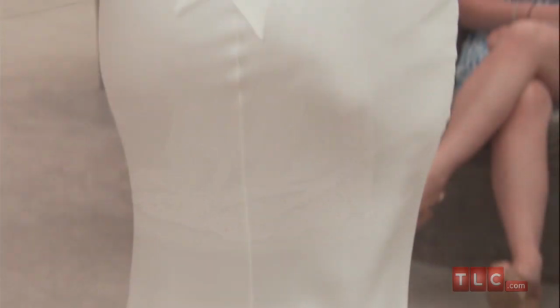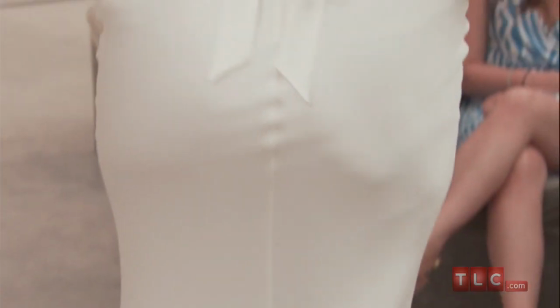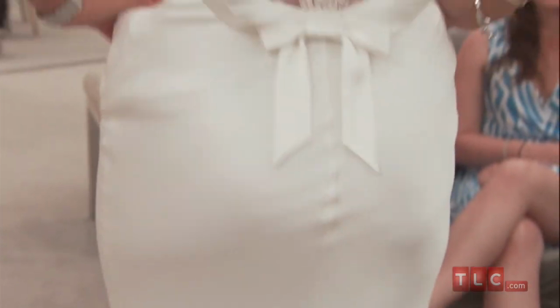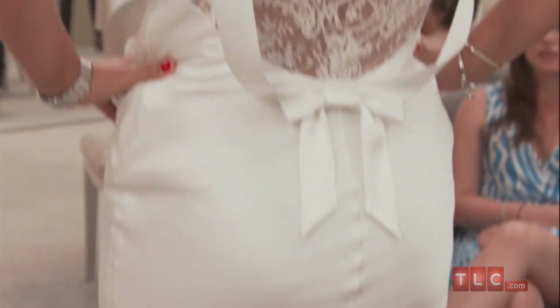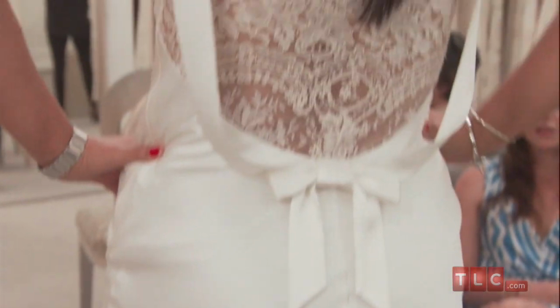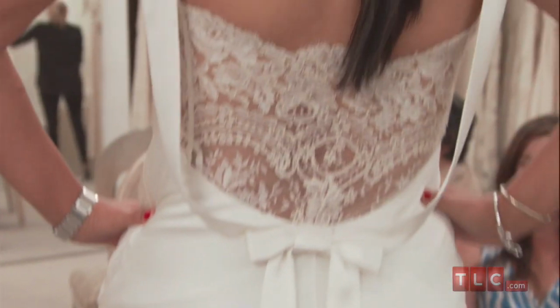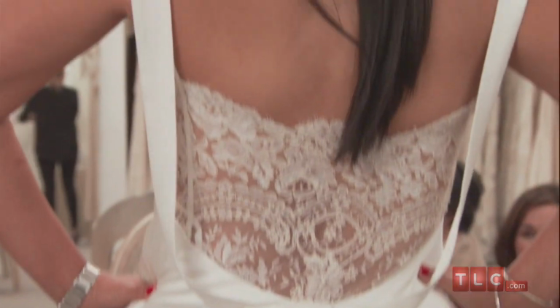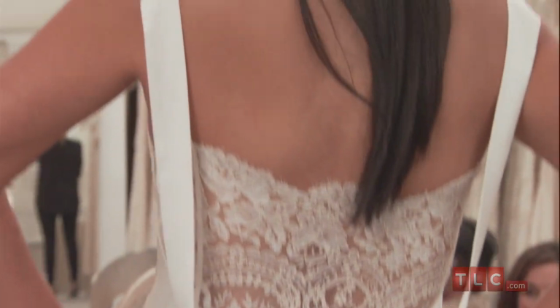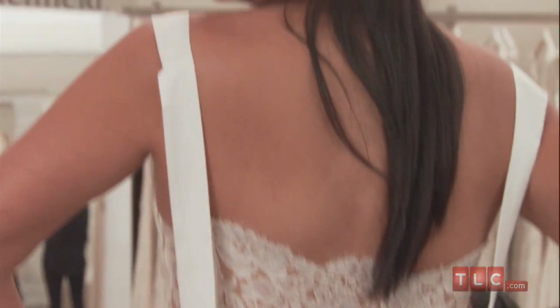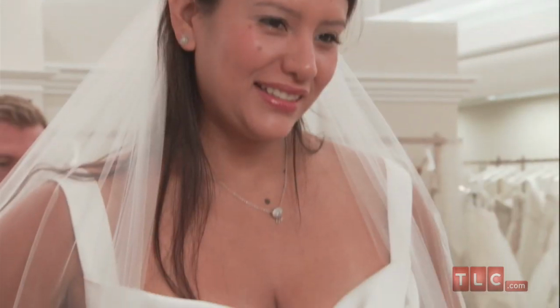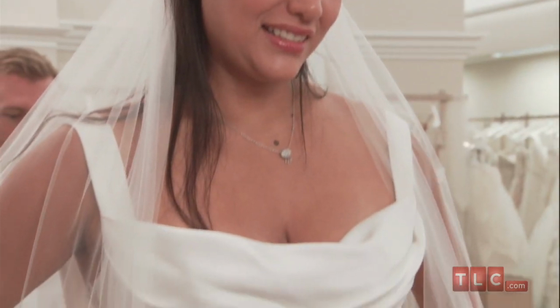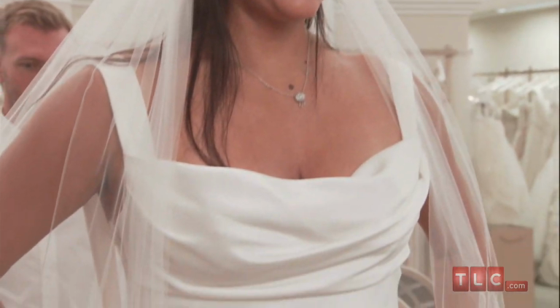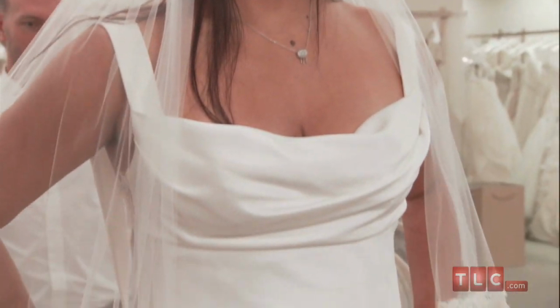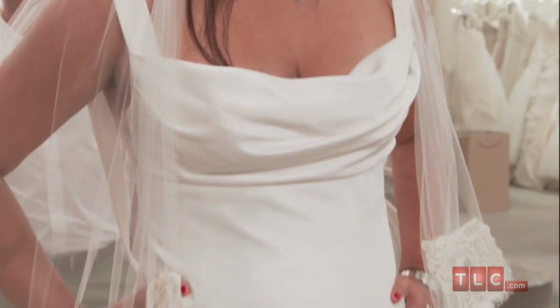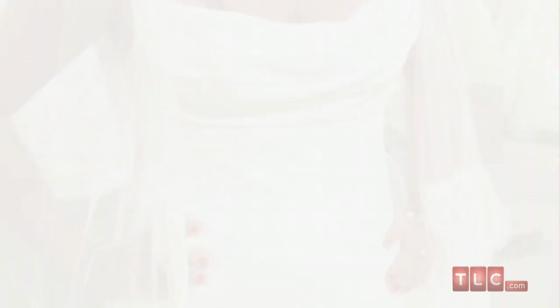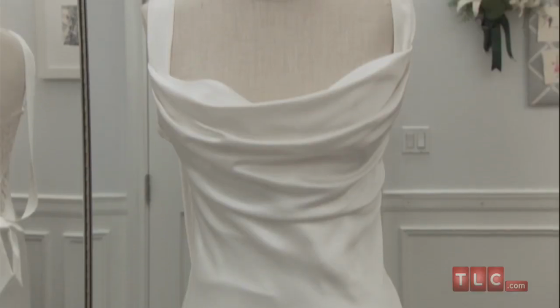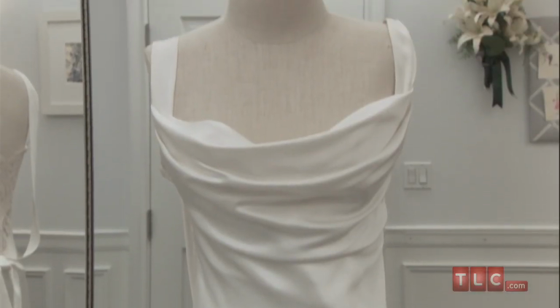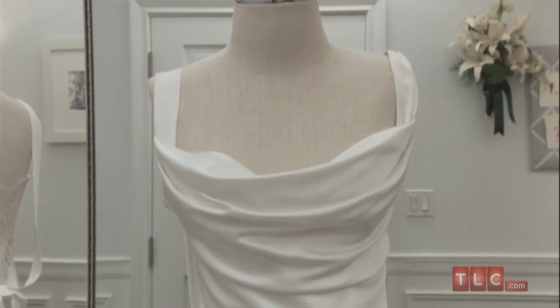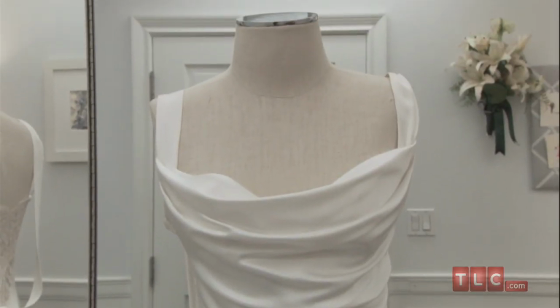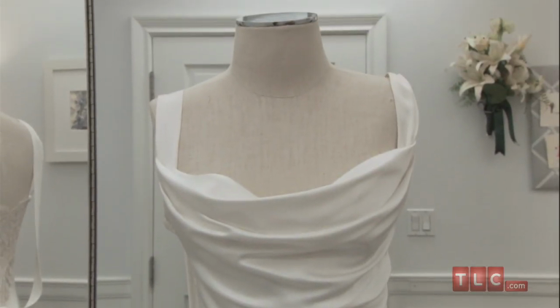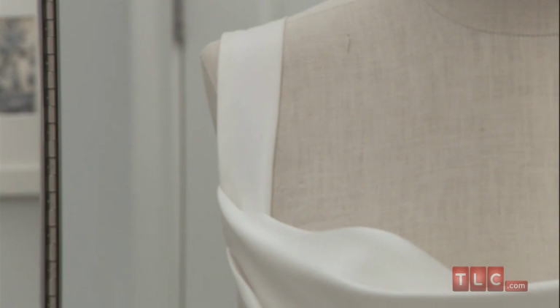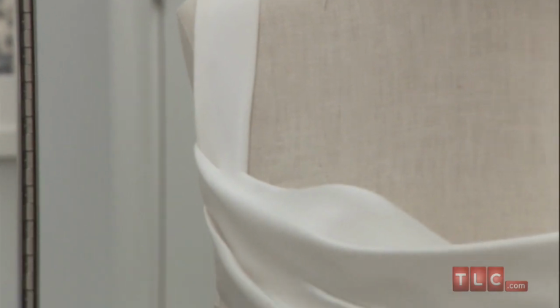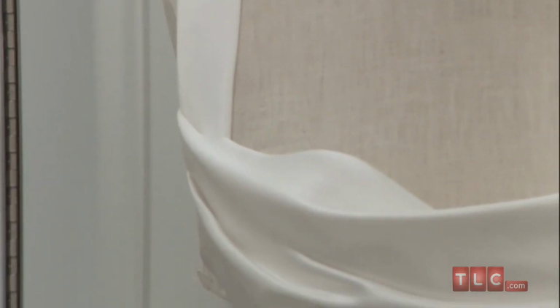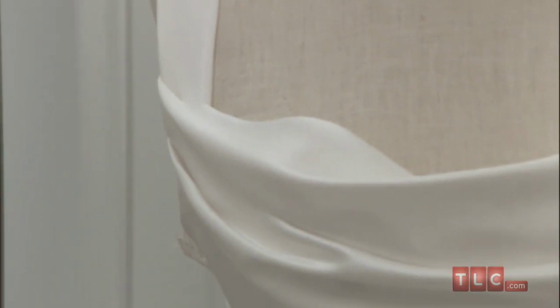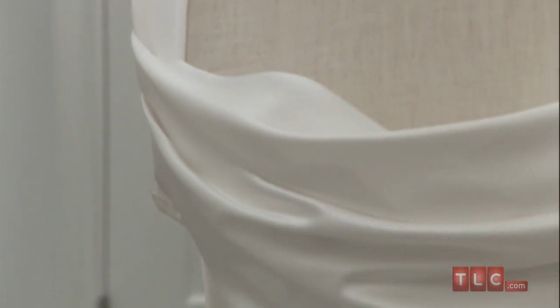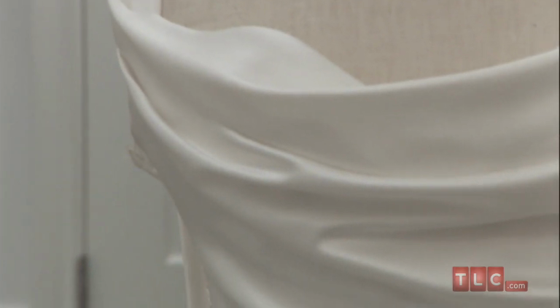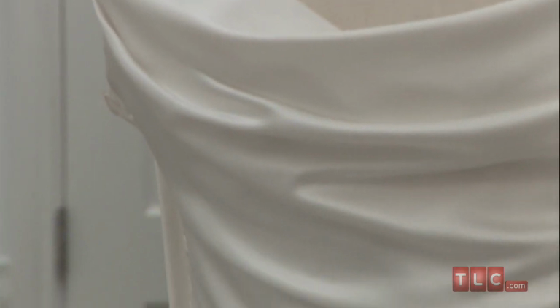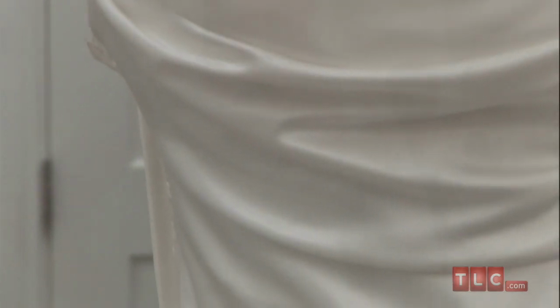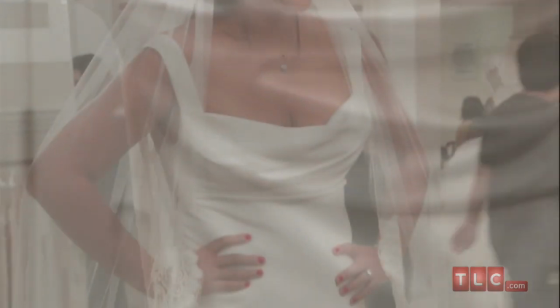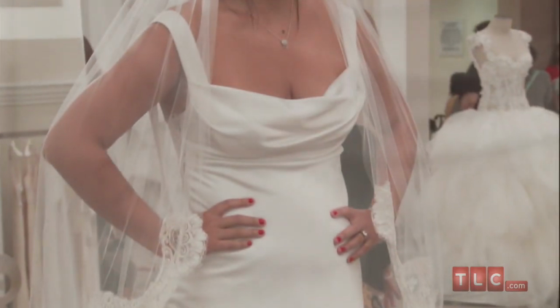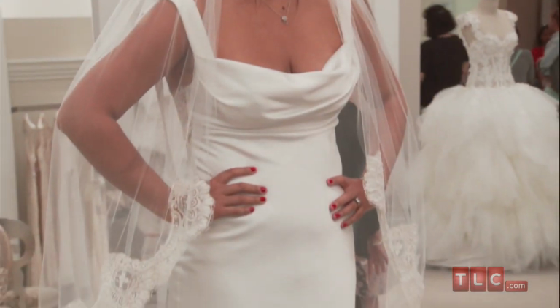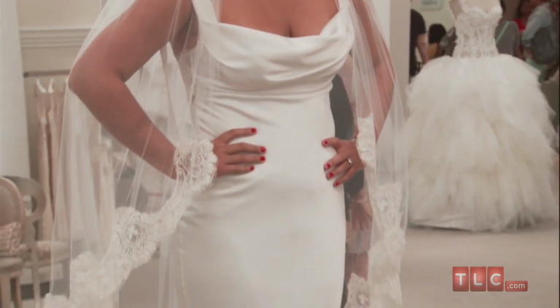Decidedly feminine details balance the sexiness of the silhouette. A modest scoop neck and tank straps frame the chest and neck. The neckline is gathered and drapes ever so slightly before the bodice gives way to a sleek, continuous silhouette.